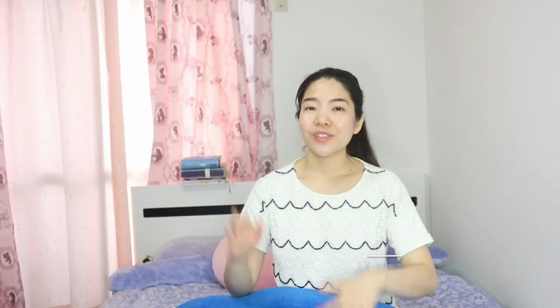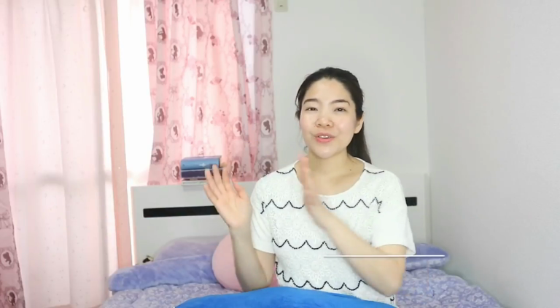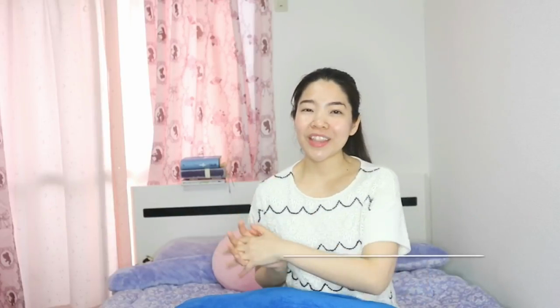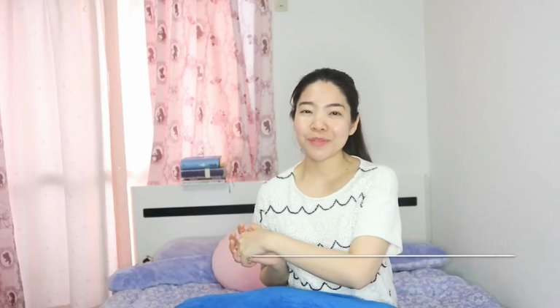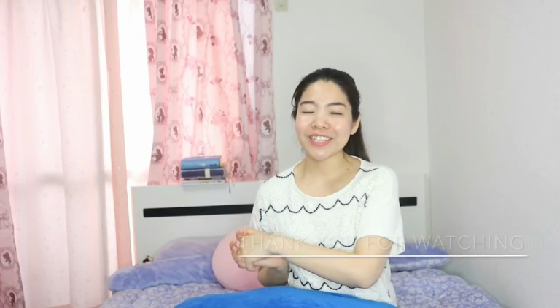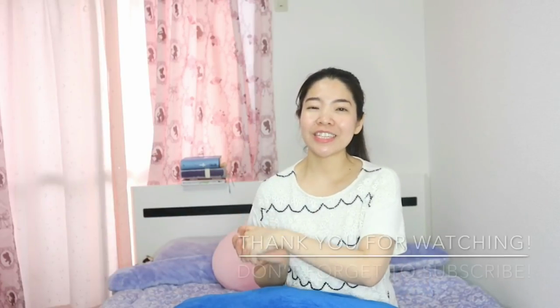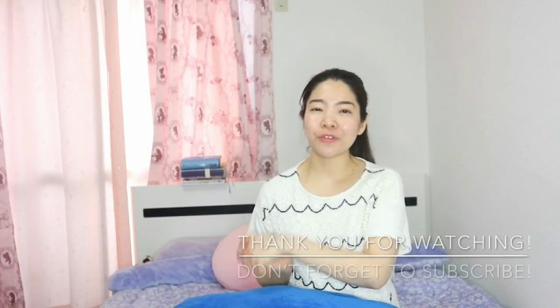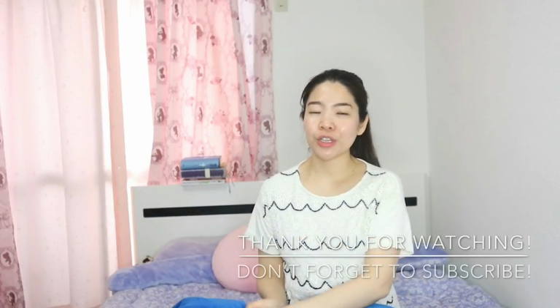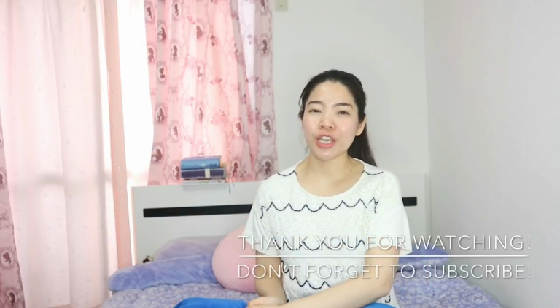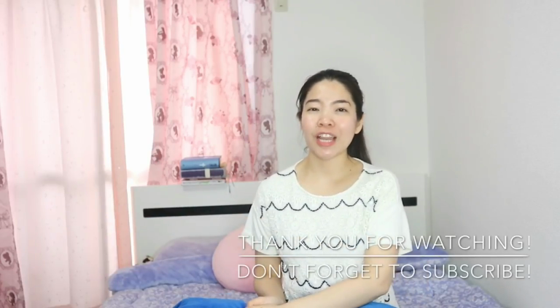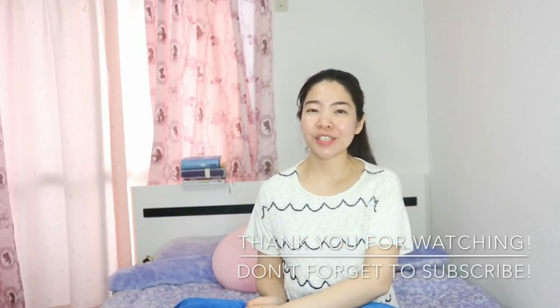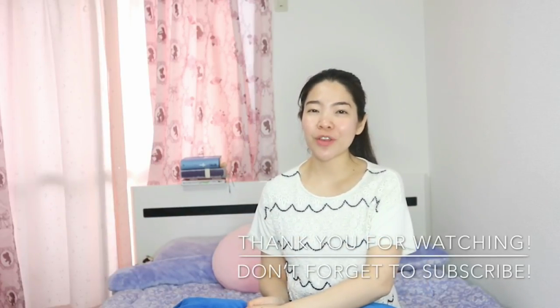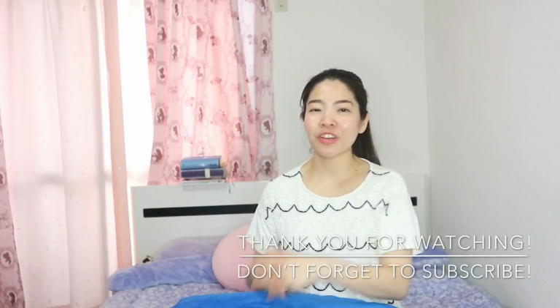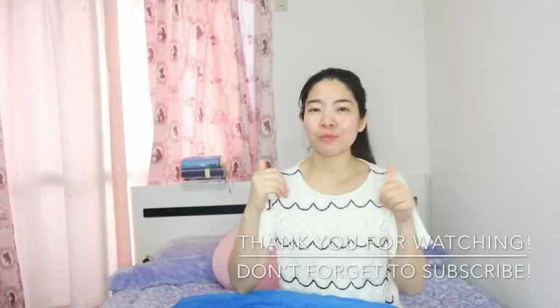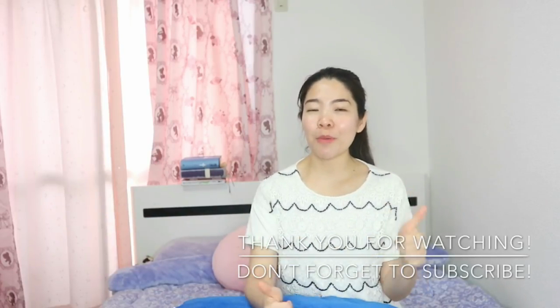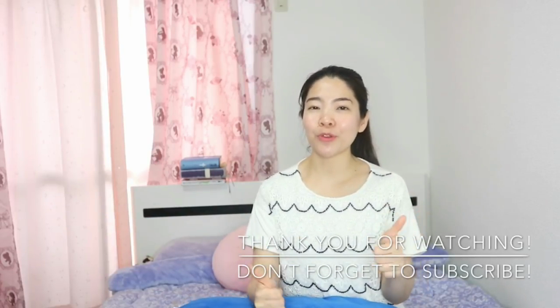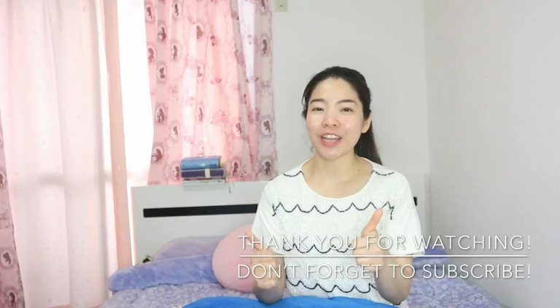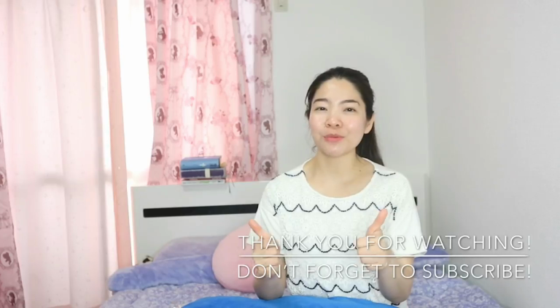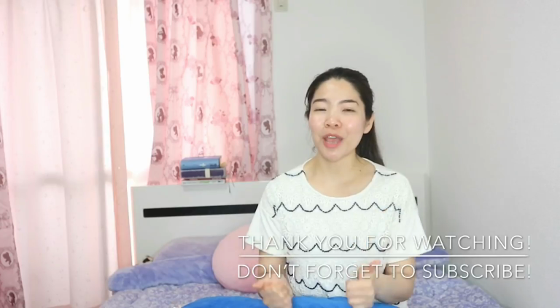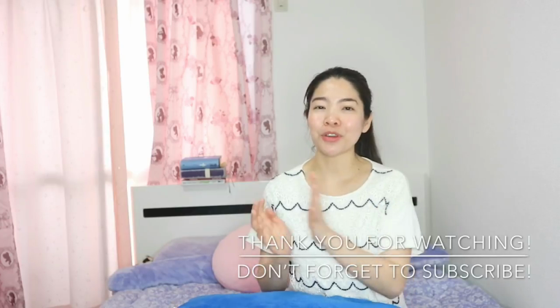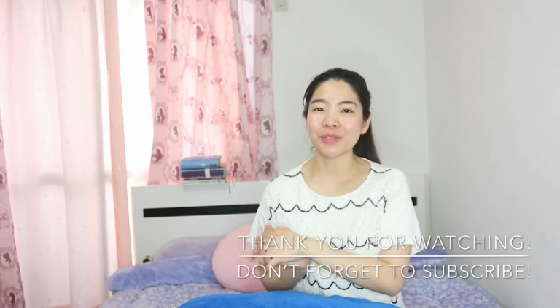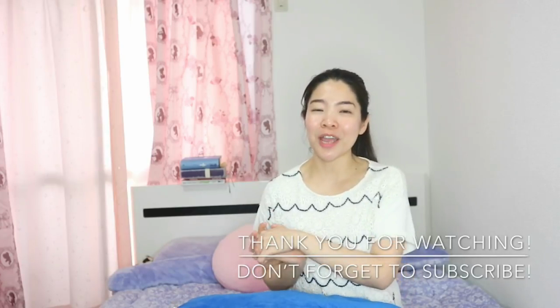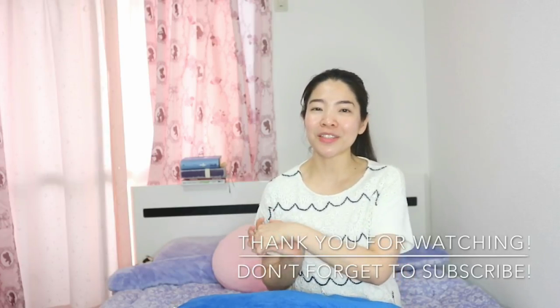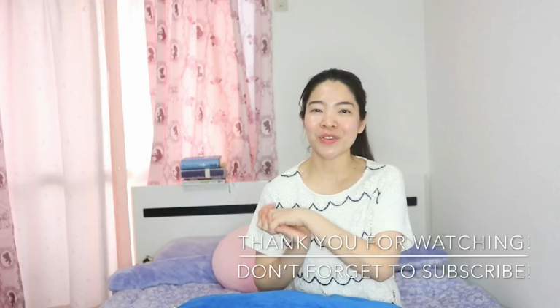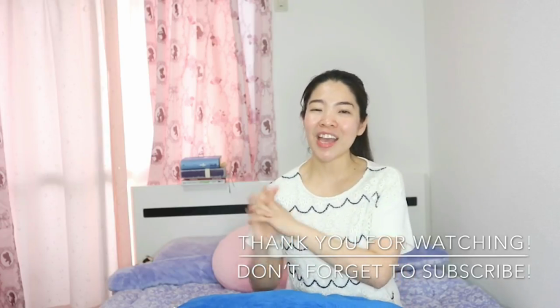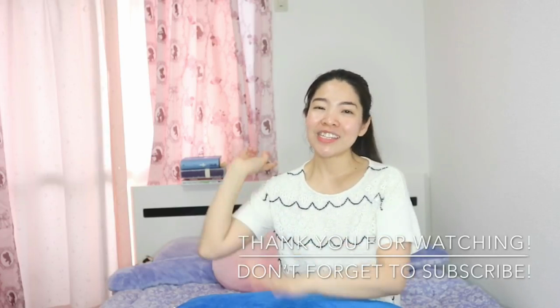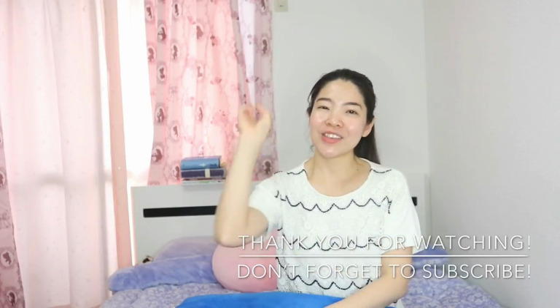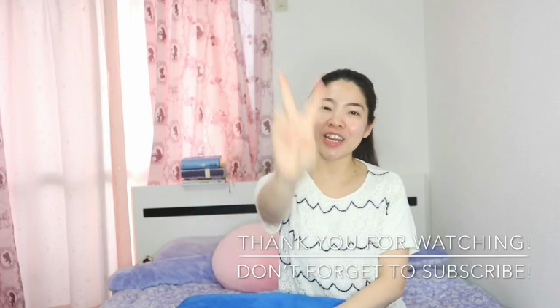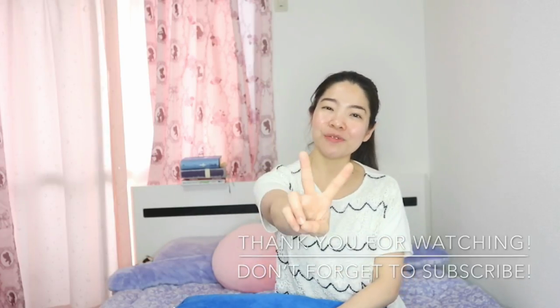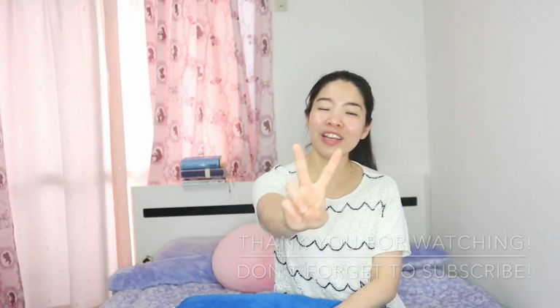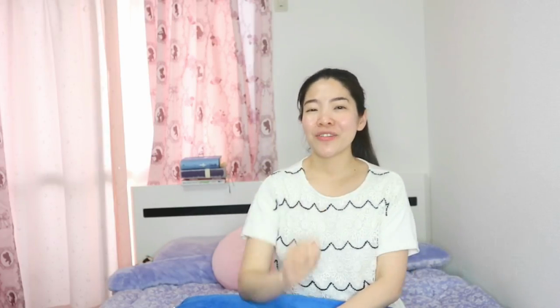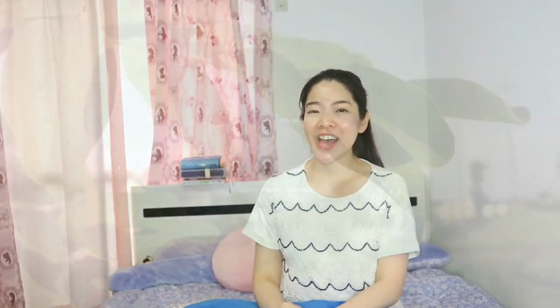So yeah, that's it! Thank you for watching. If you like this video, give it a thumbs up and don't forget to subscribe if you're not subscribed yet. See you on my next vlog, bye!